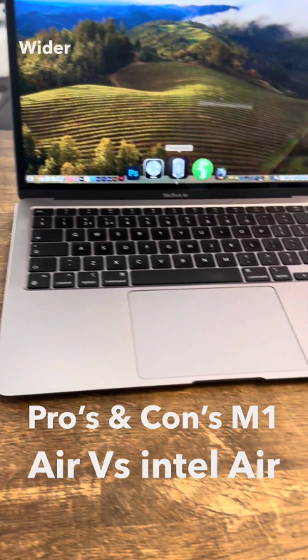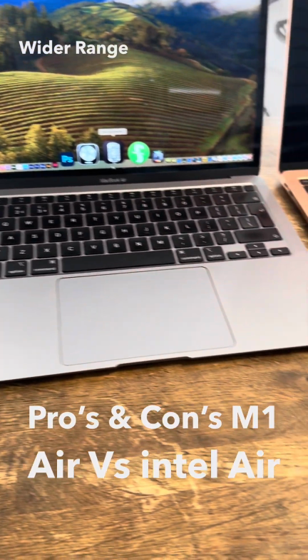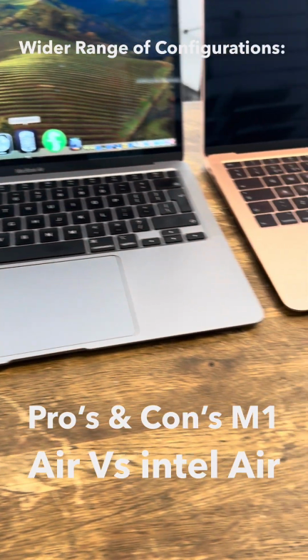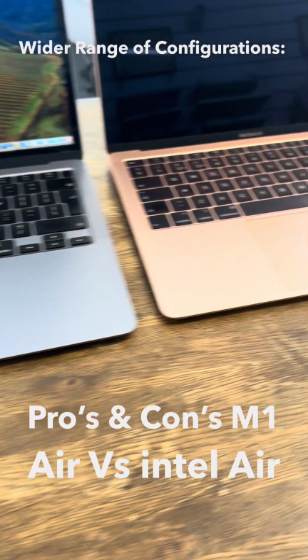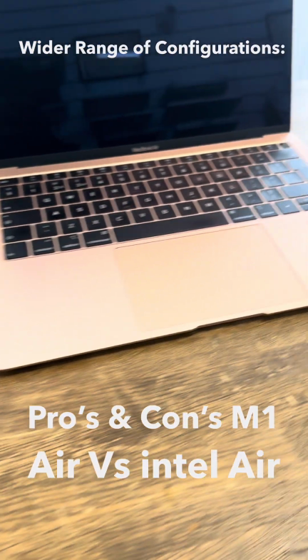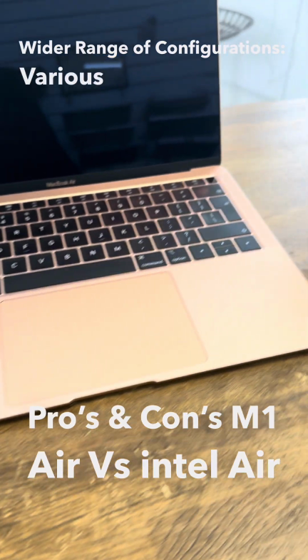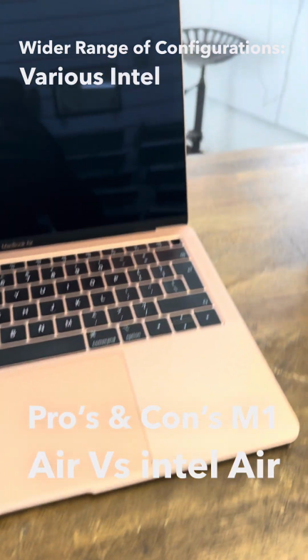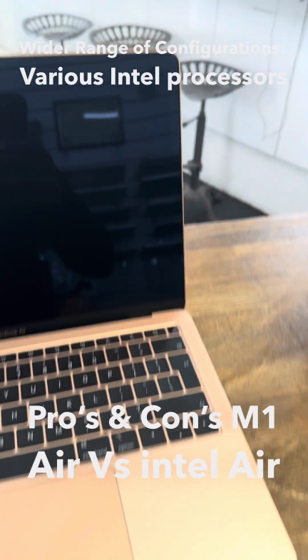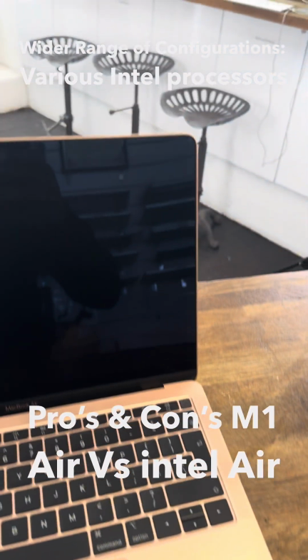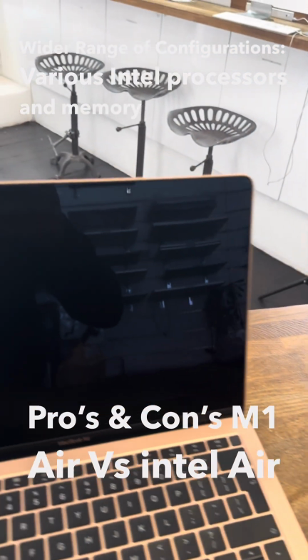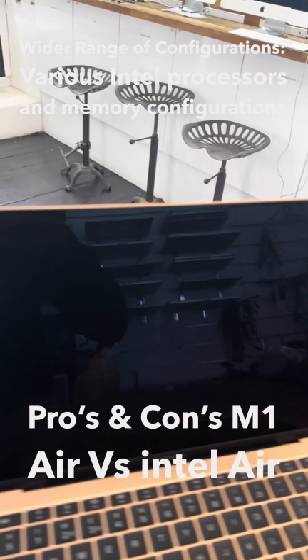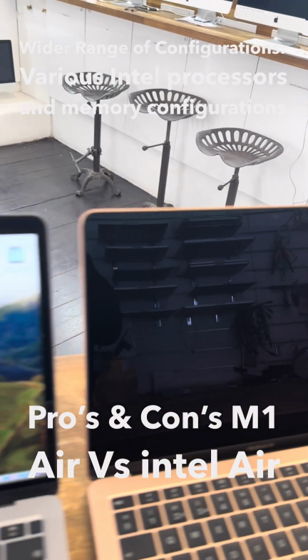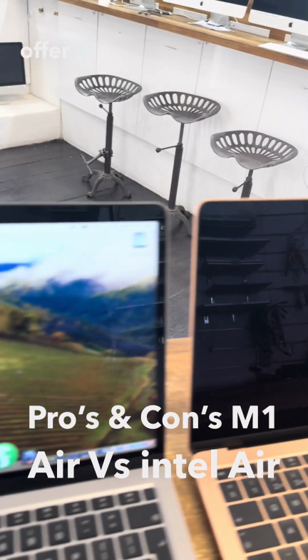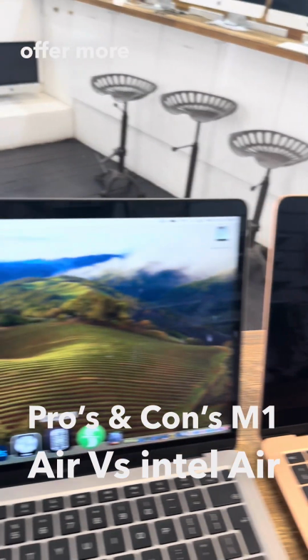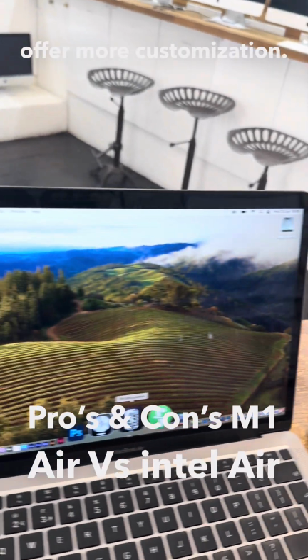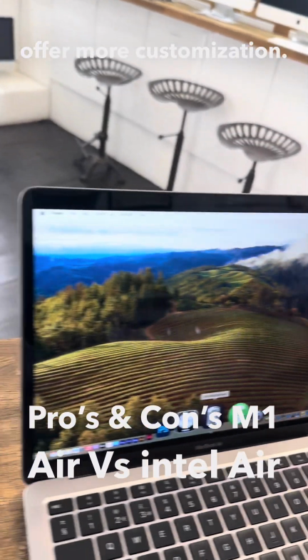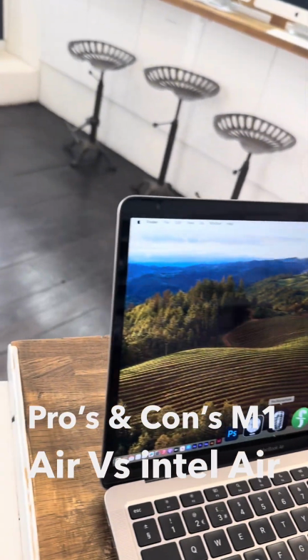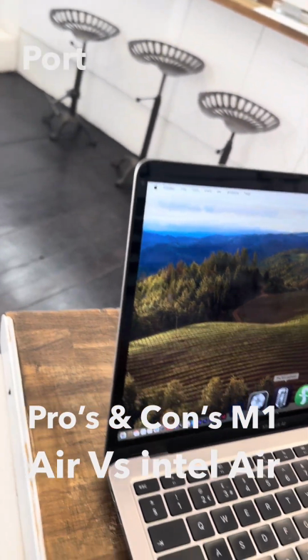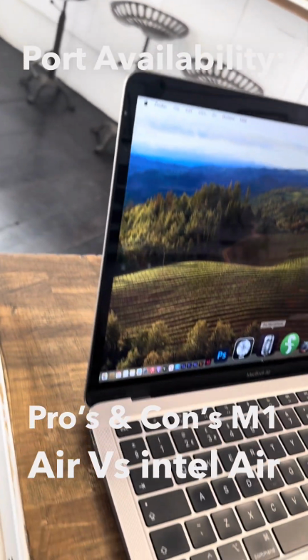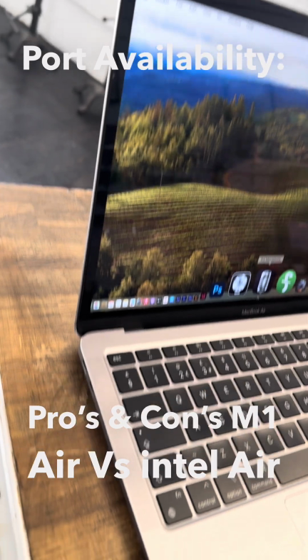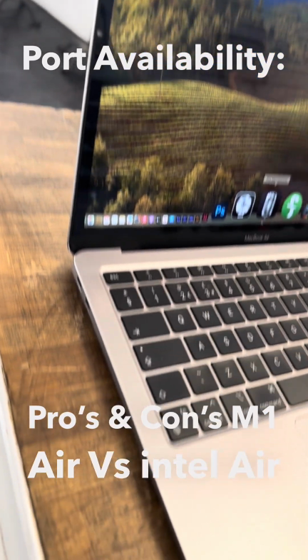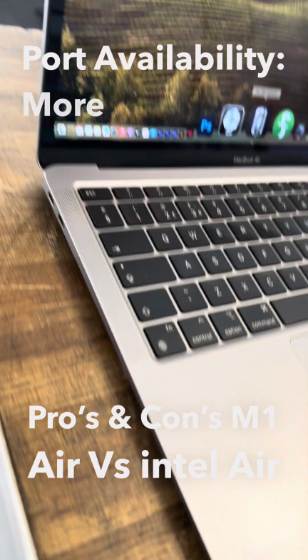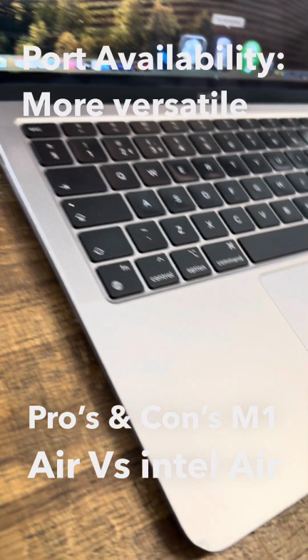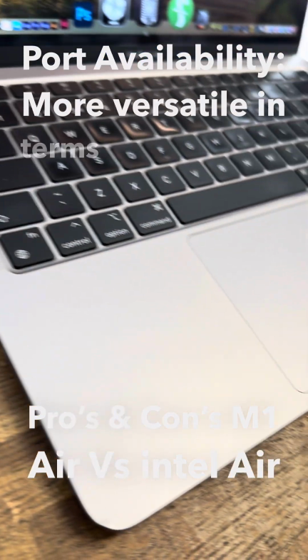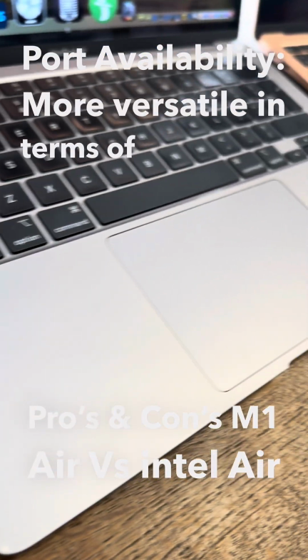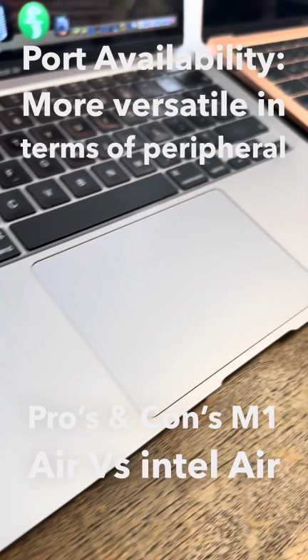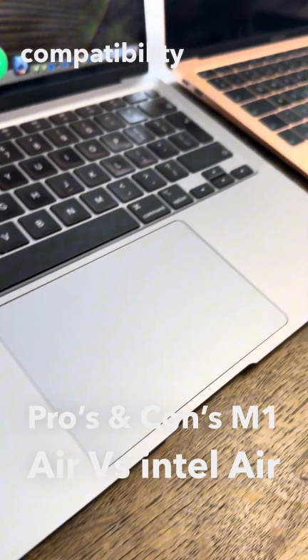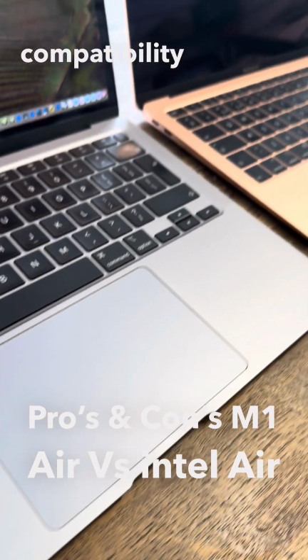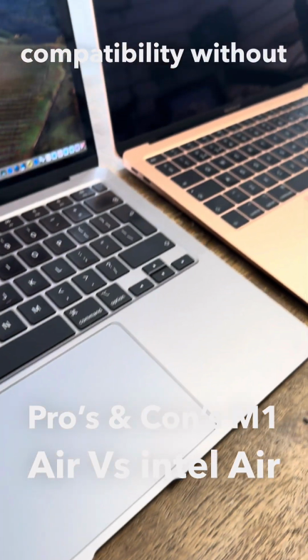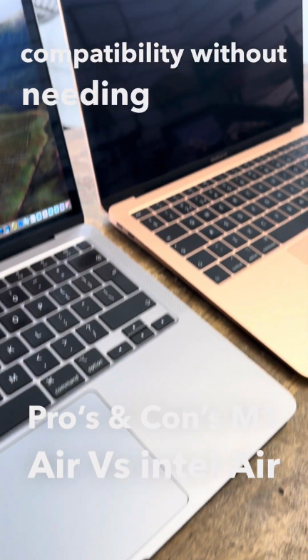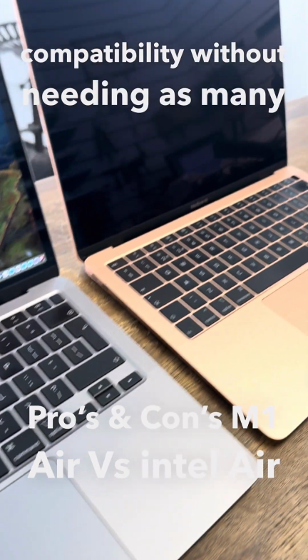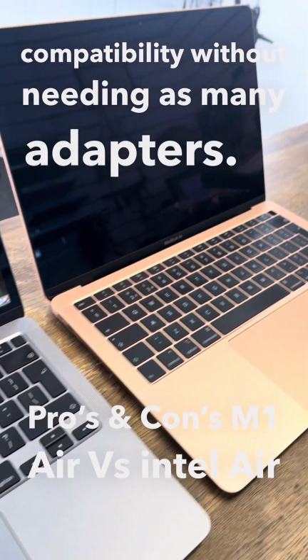Wider range of configurations: Various Intel processors and memory configurations offer more customization. Port availability: More versatile in terms of peripheral compatibility without needing as many adapters.